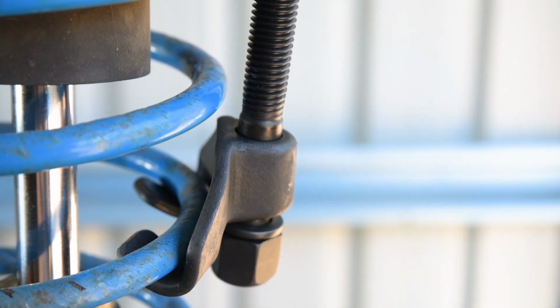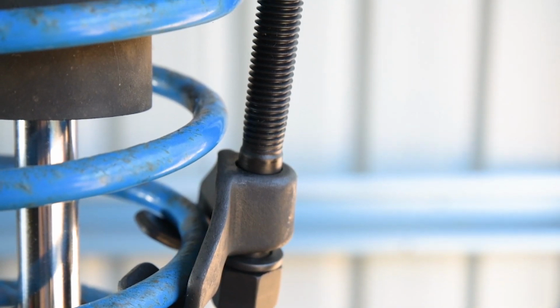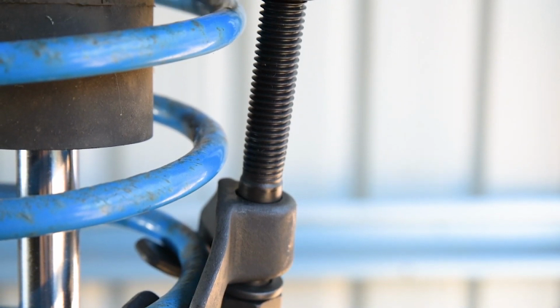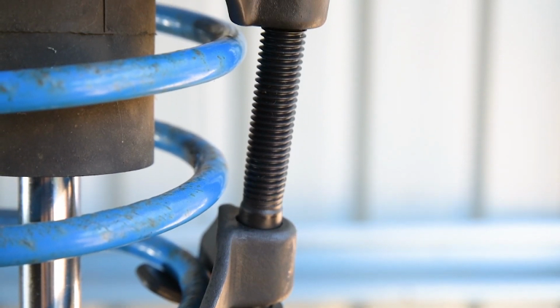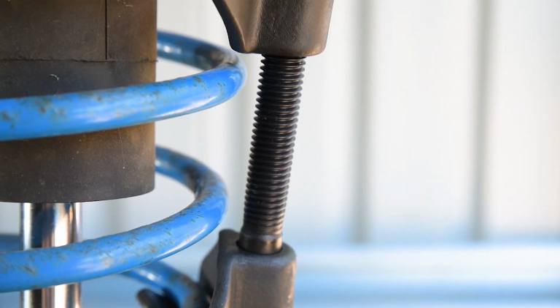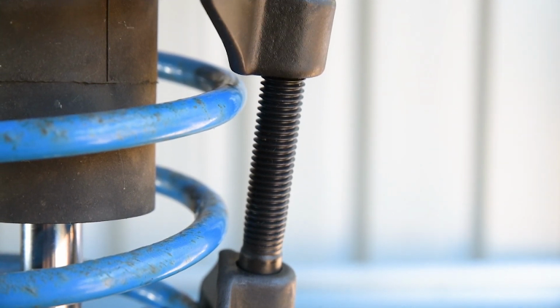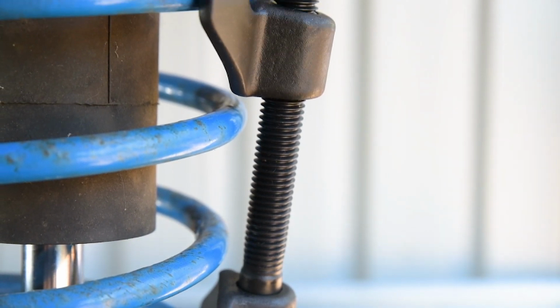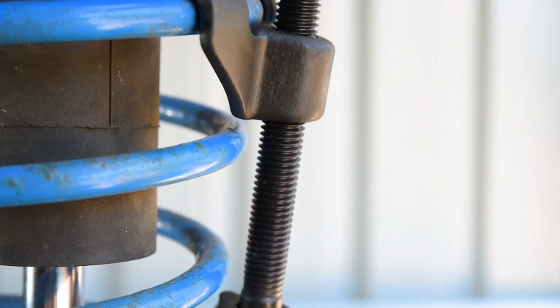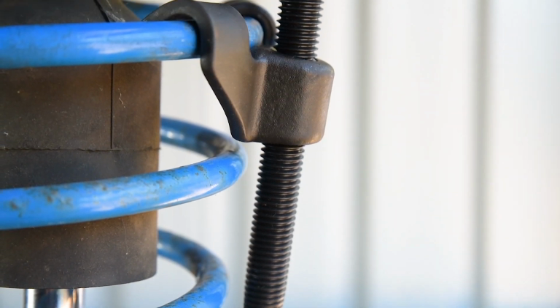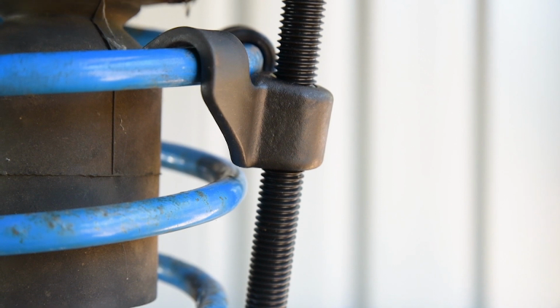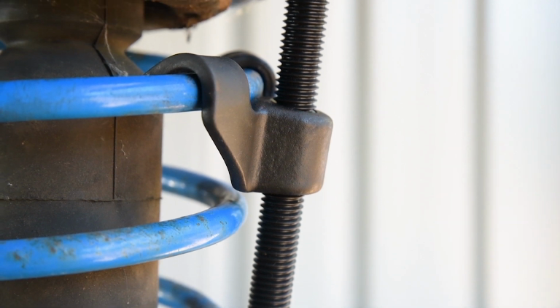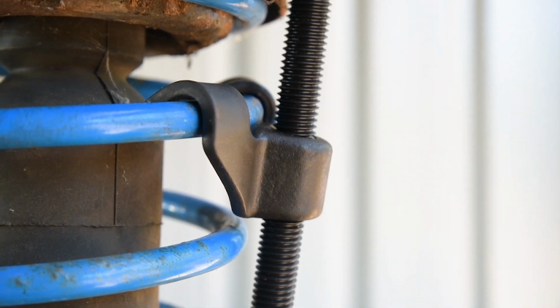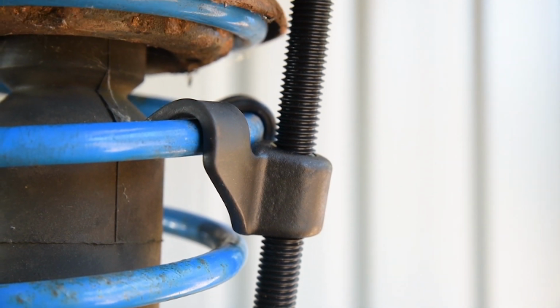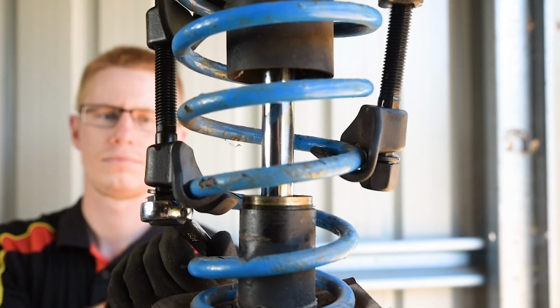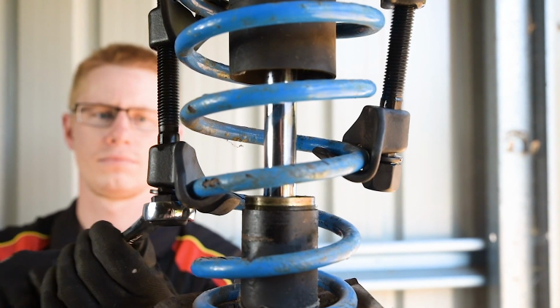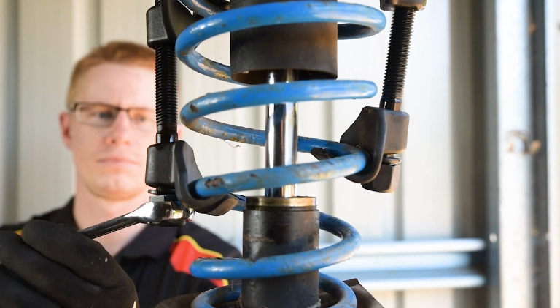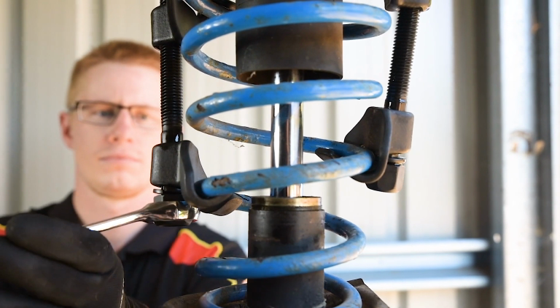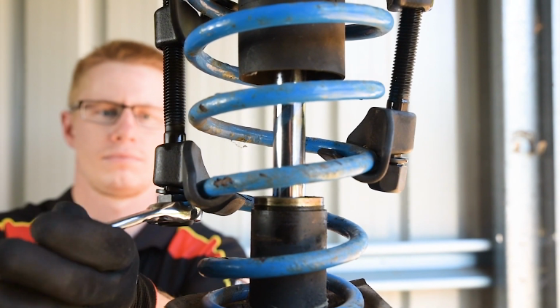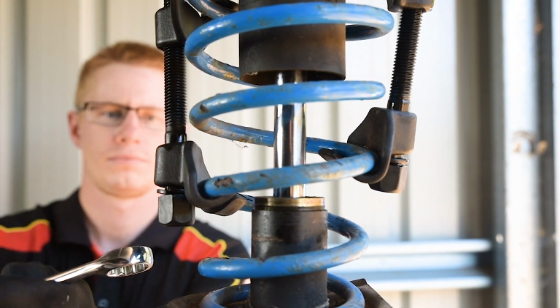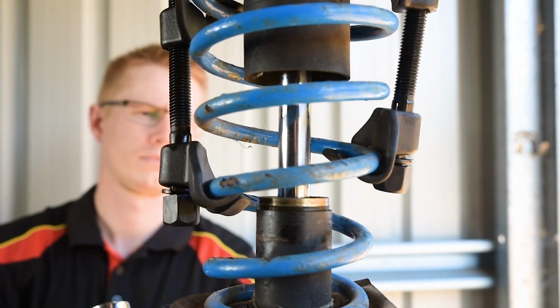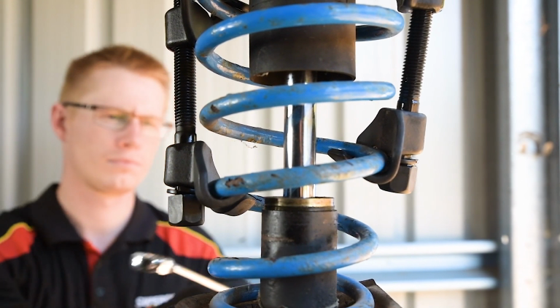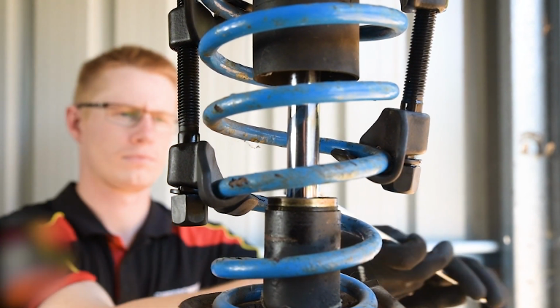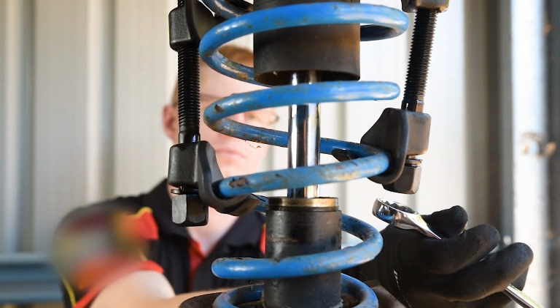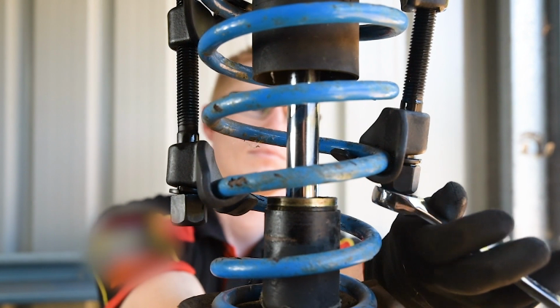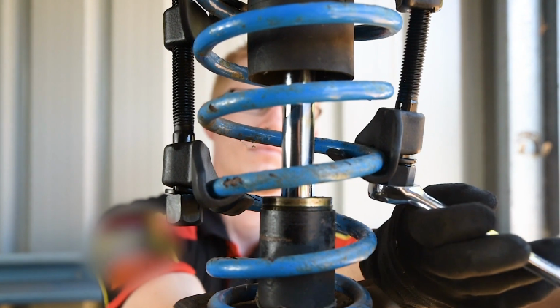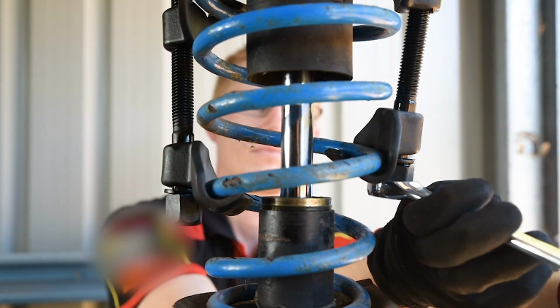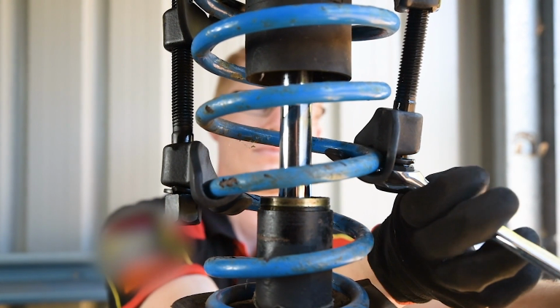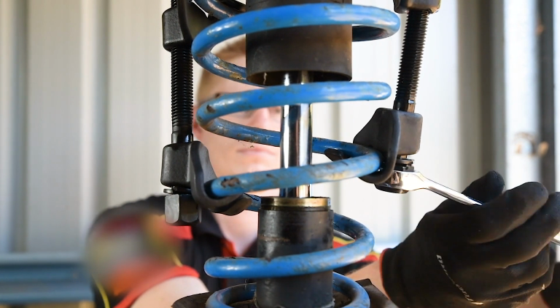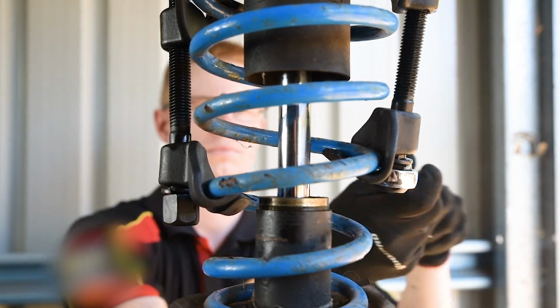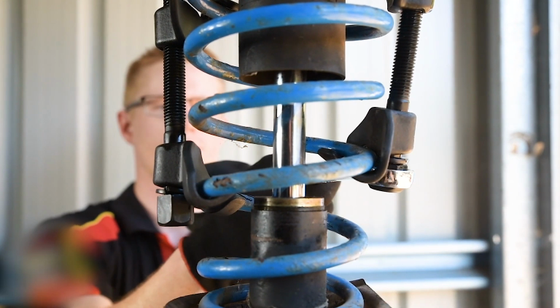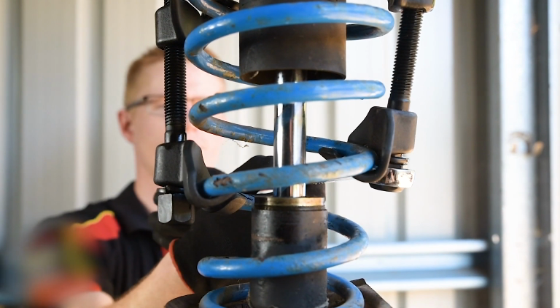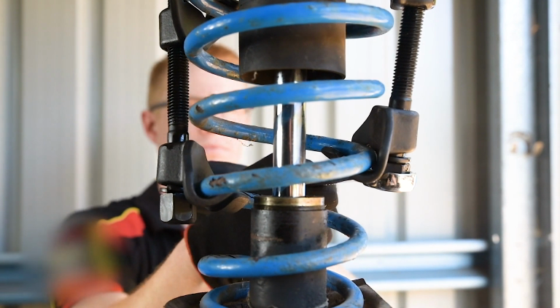Manufactured using drop forged carbon steel with heat treated steel lead screws, you can be certain that your spring compressors won't bend or break and will perform their duty for years to come.